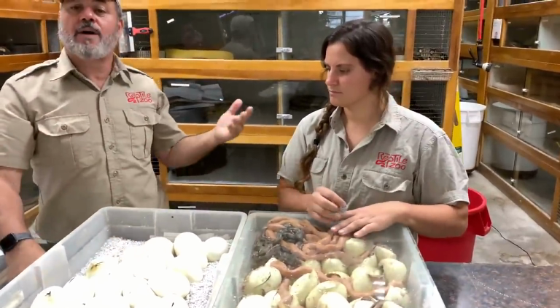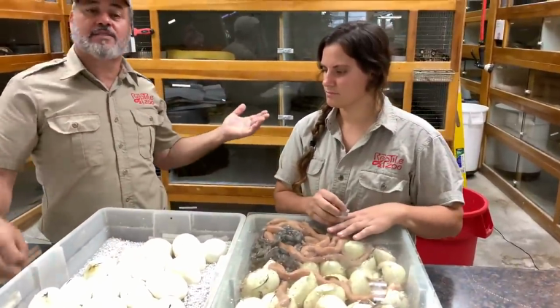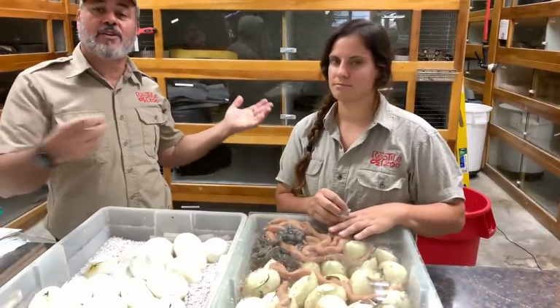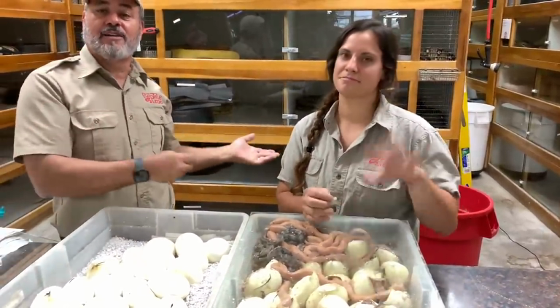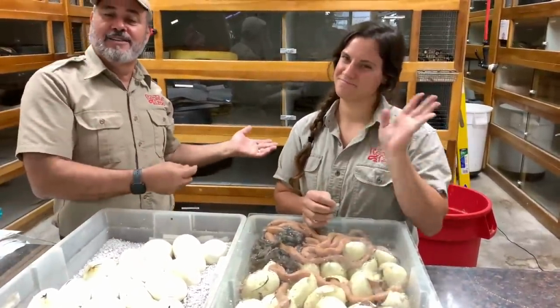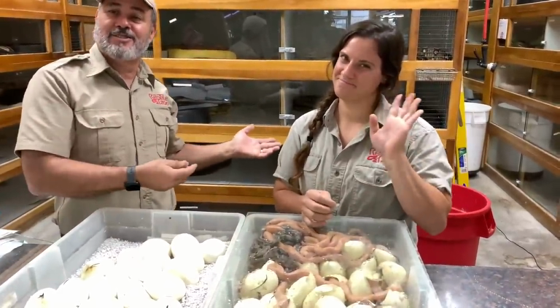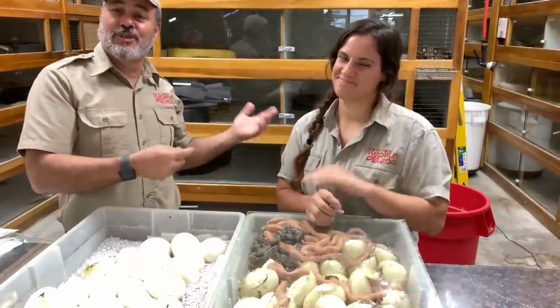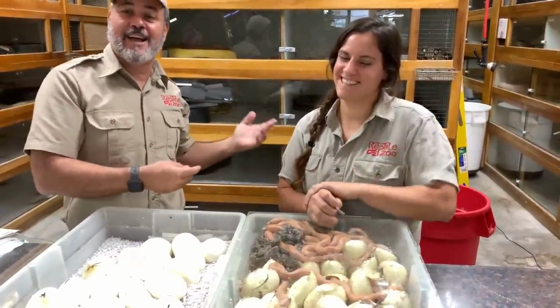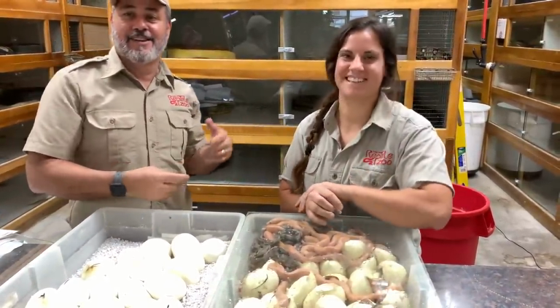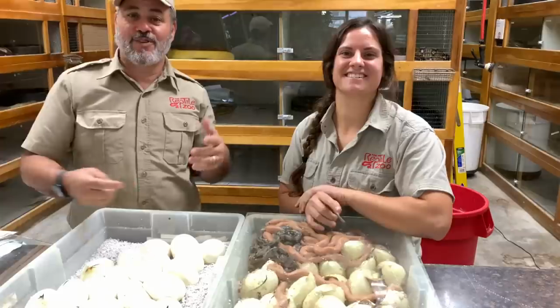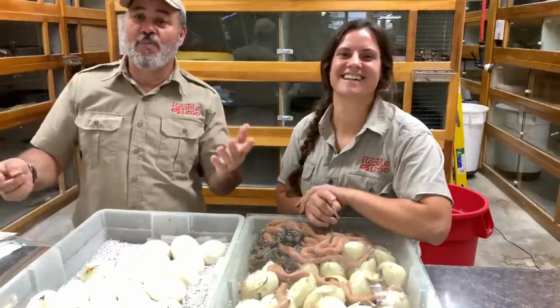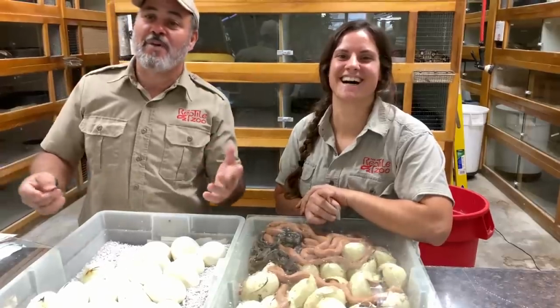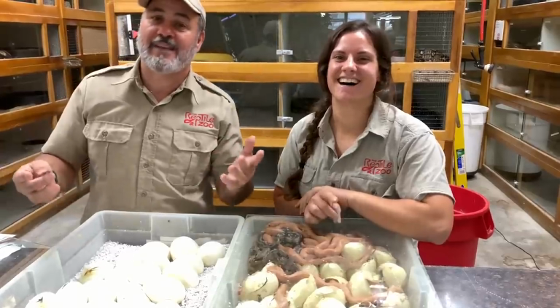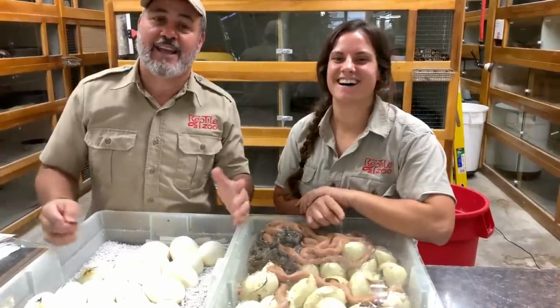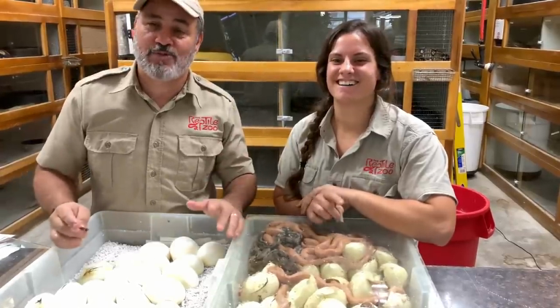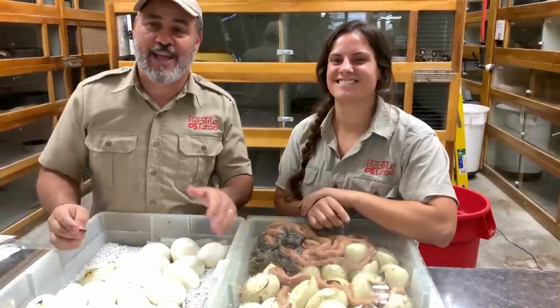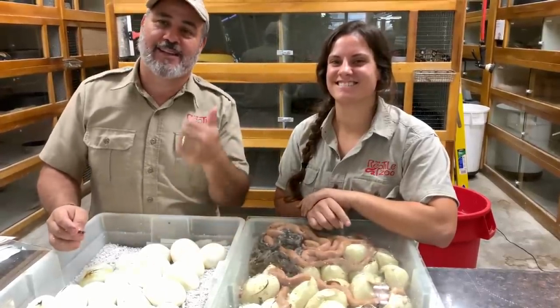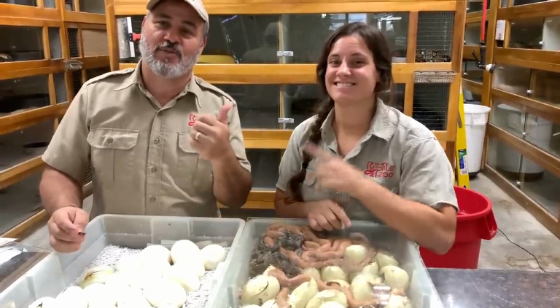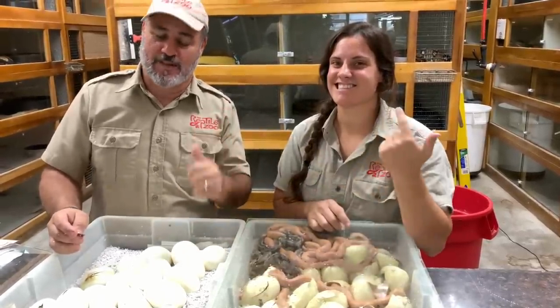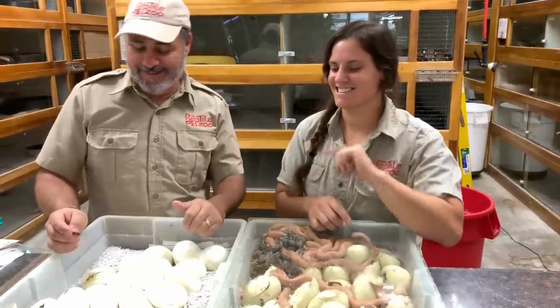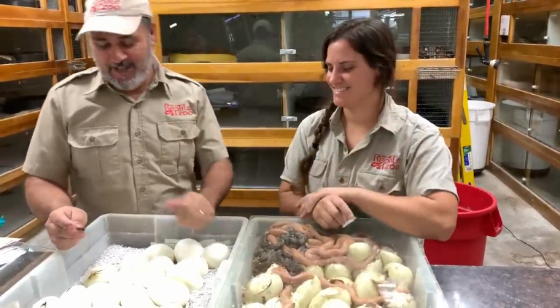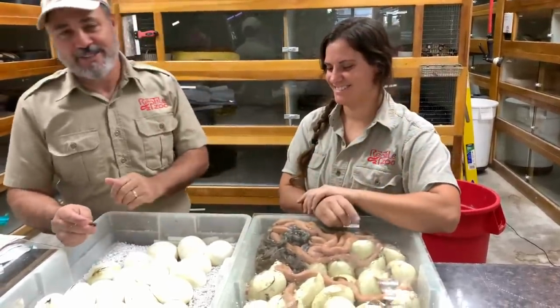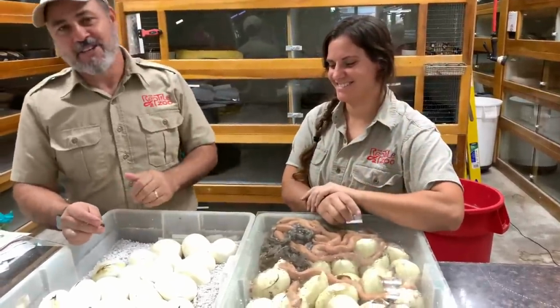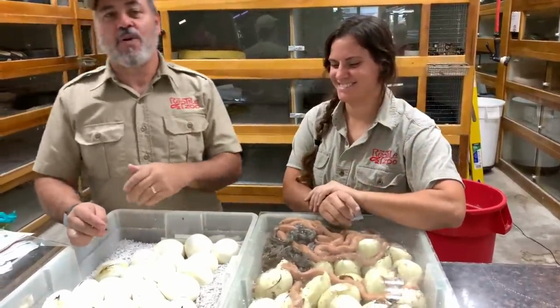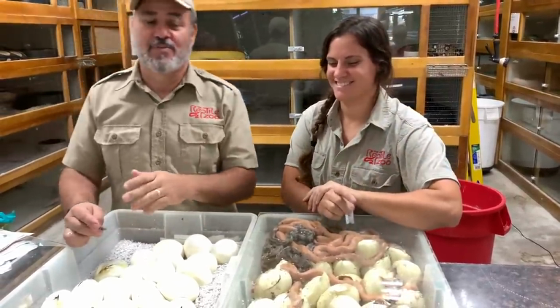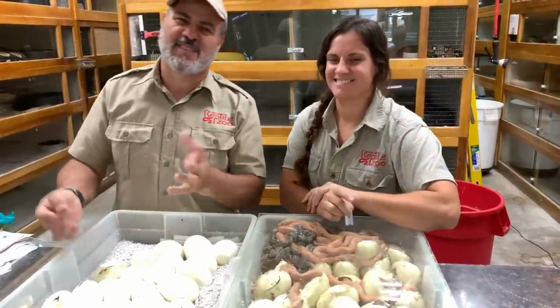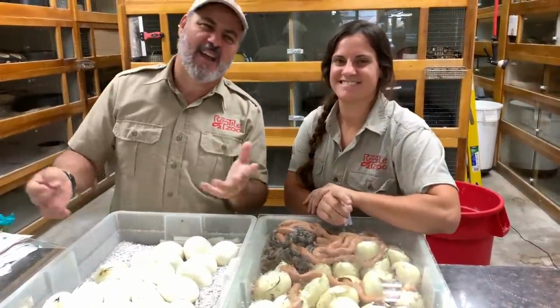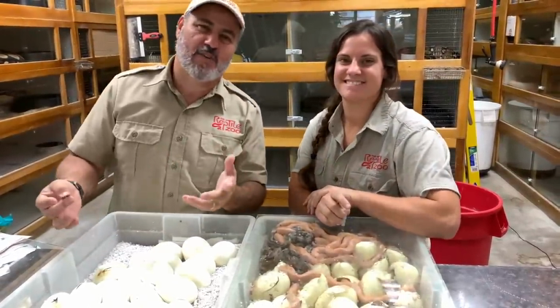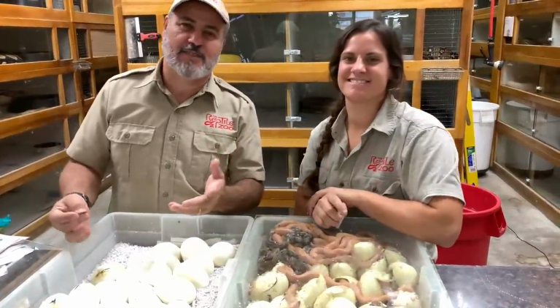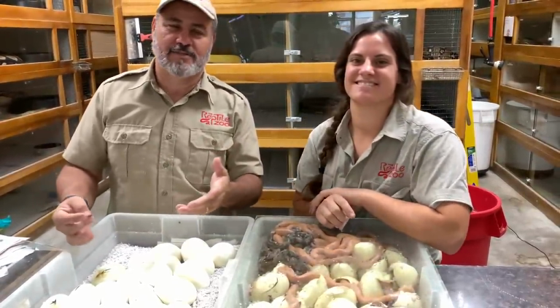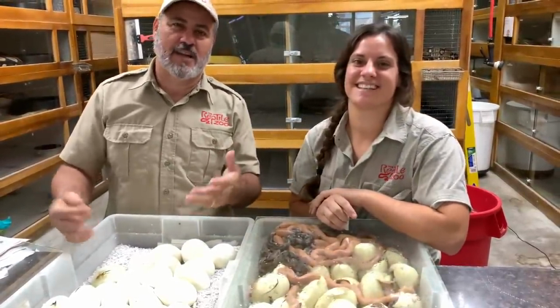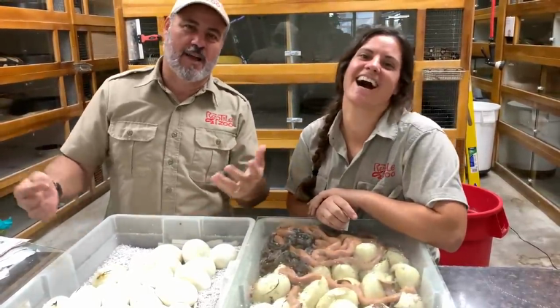Everybody, this is my daughter. This is Juliet. If you know about my big snake named Juliet, it's her fault. So anyway, the snake's kind of aggressive, kind of tough.